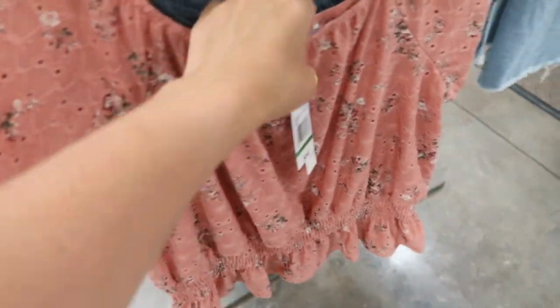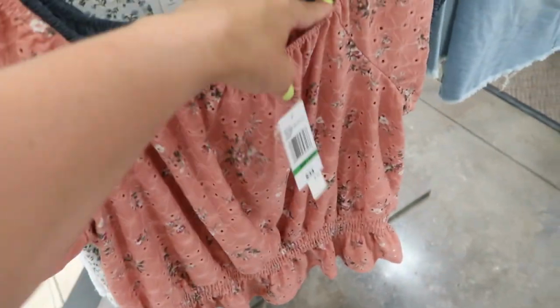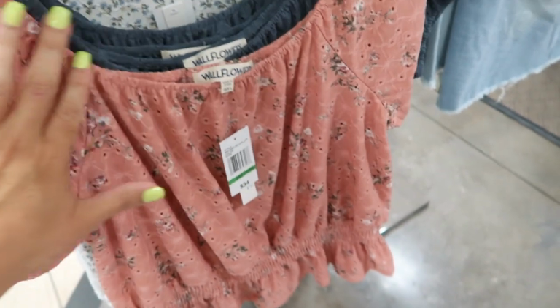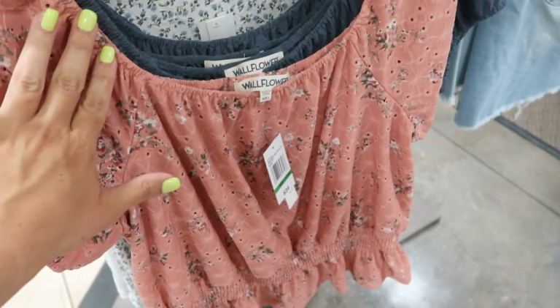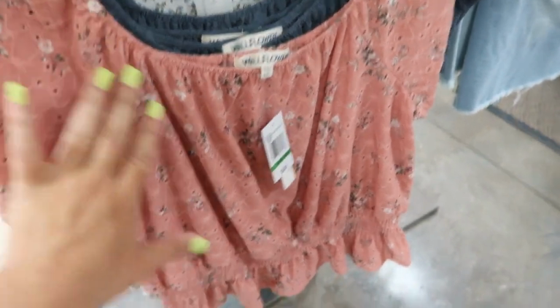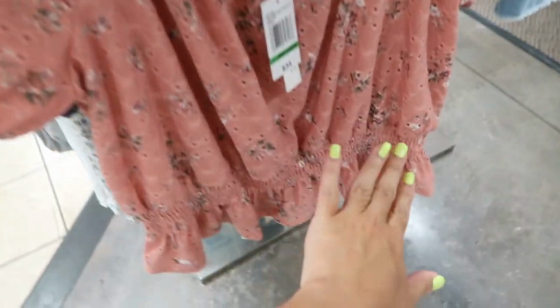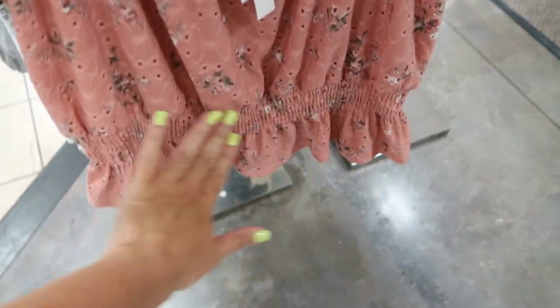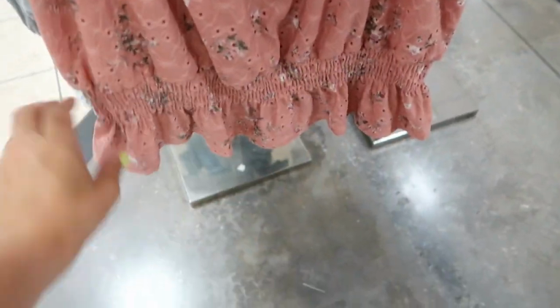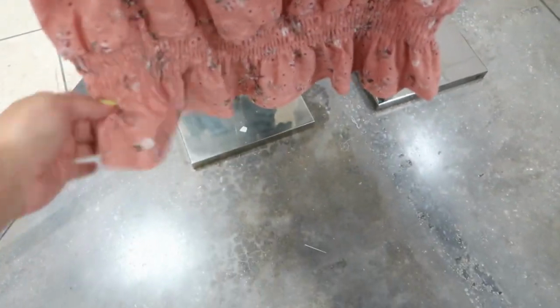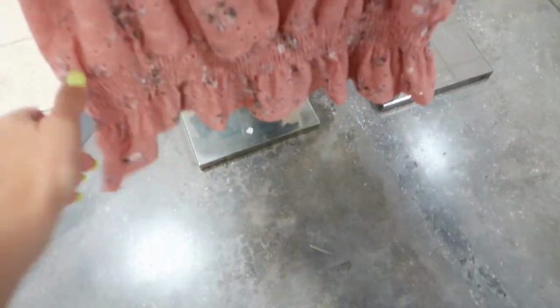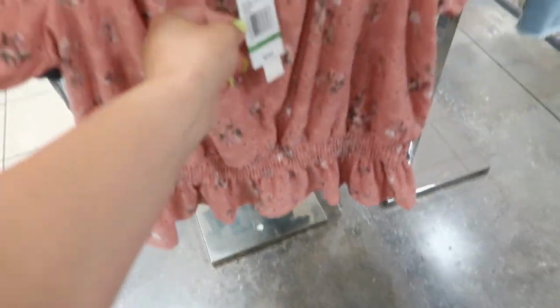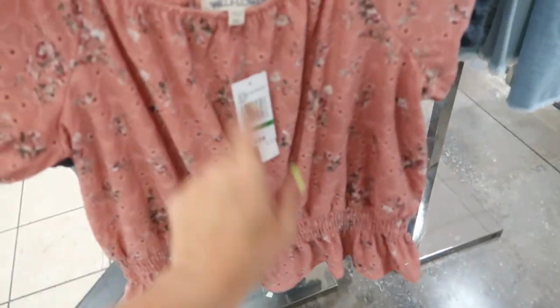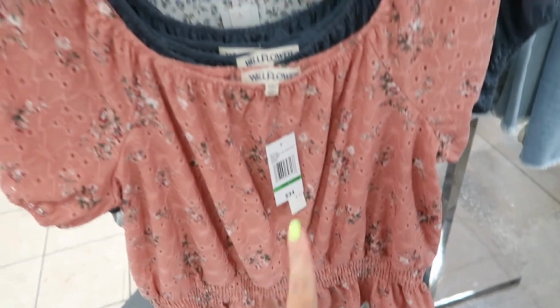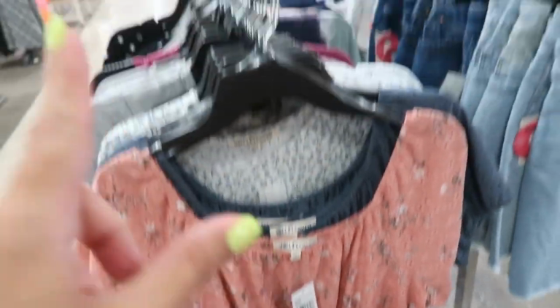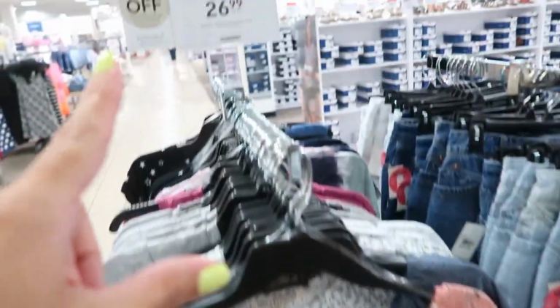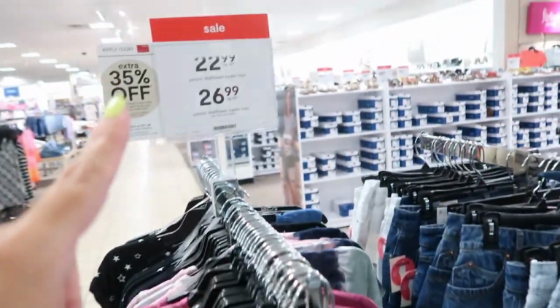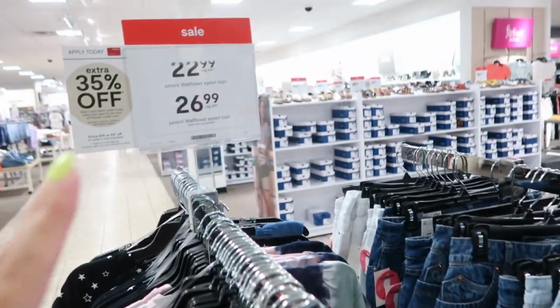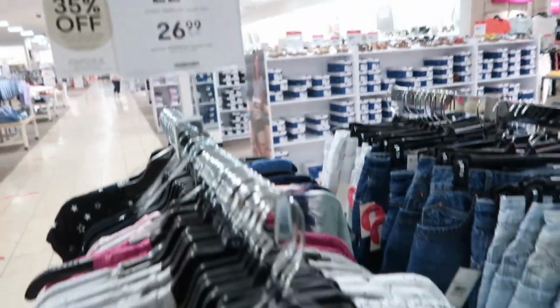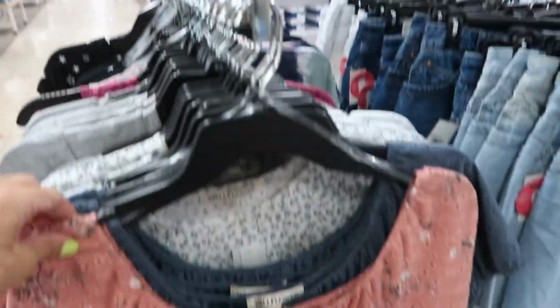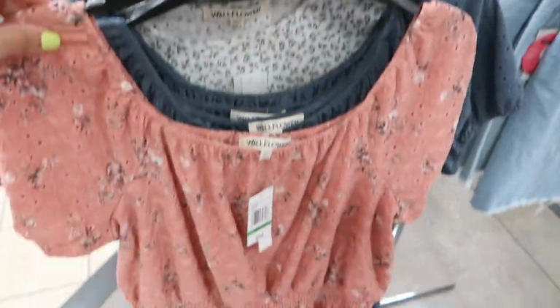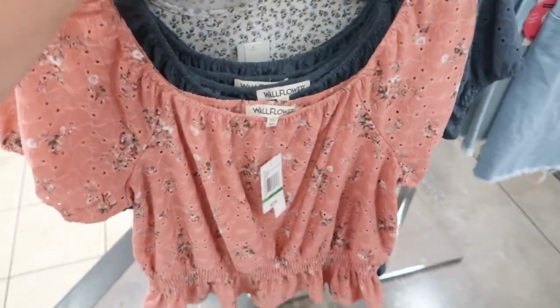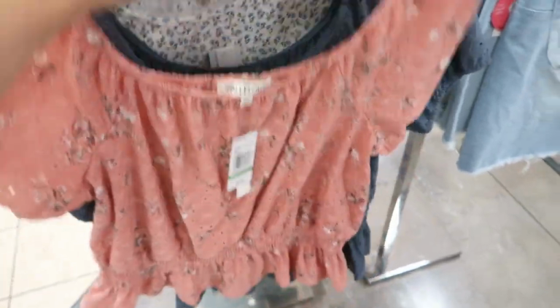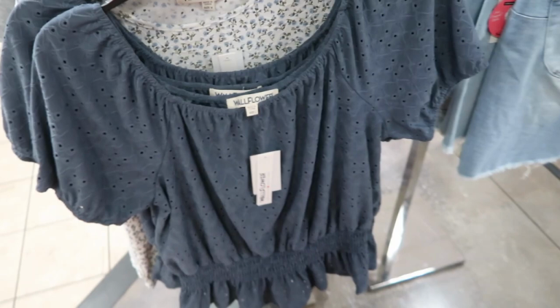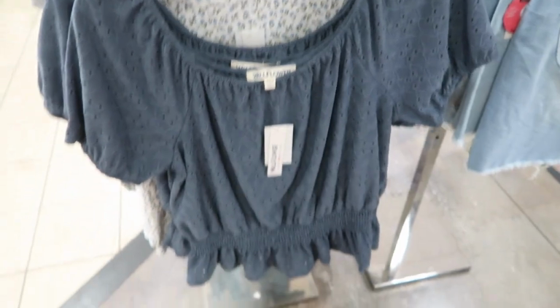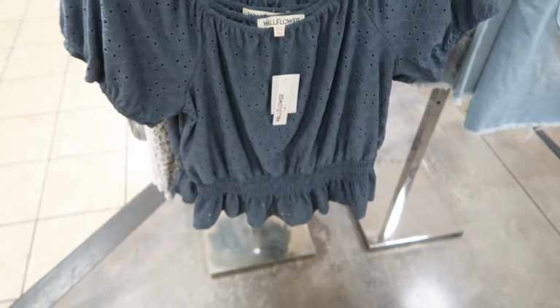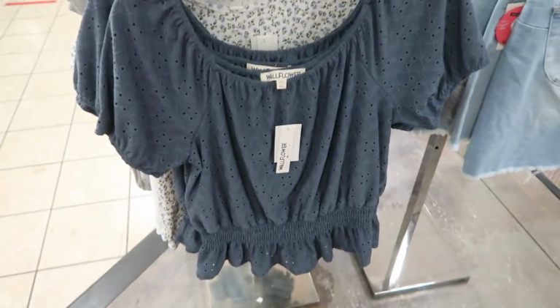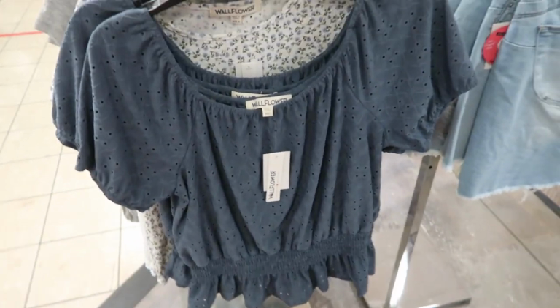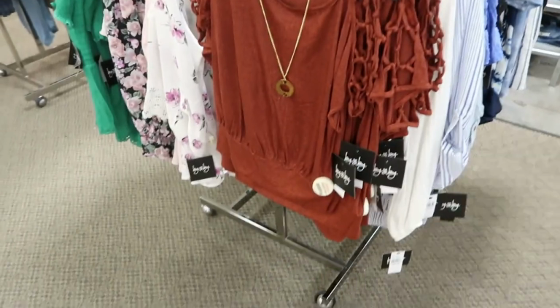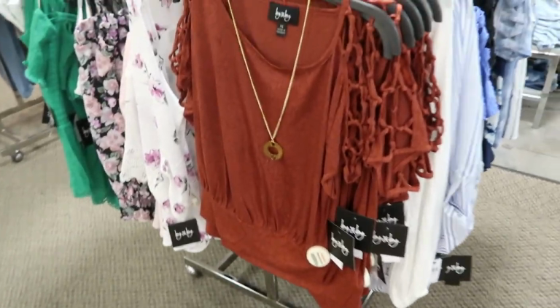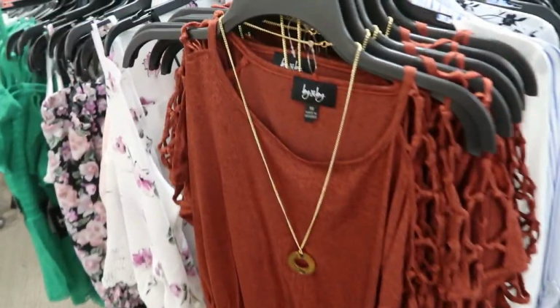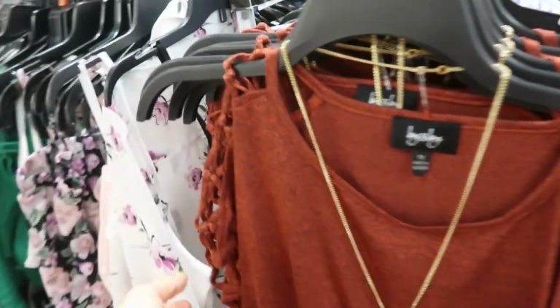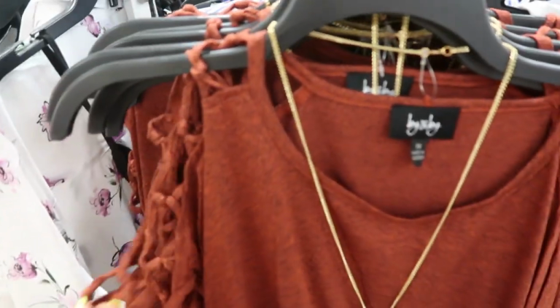New from Waffle Flower are these crochet tops. This one is floral with elastic on the neckline and smocking with the peplum. This one's normally $34 and it's going to be on sale for $22.99. It also comes in this gray-blue color.